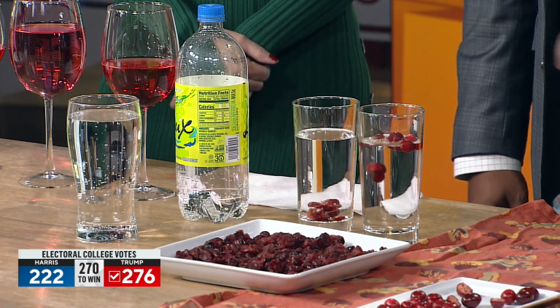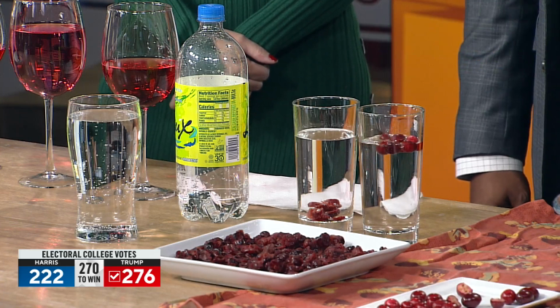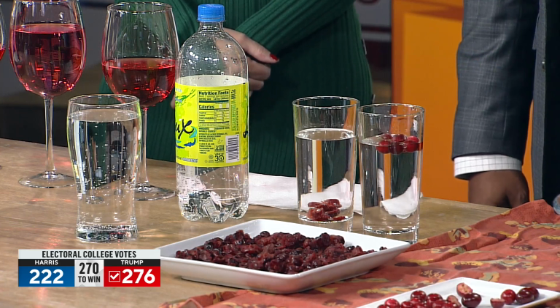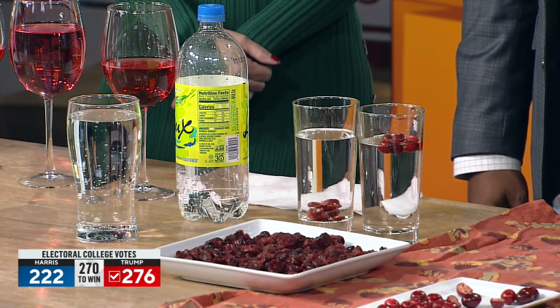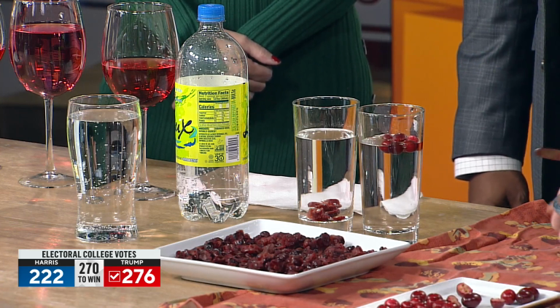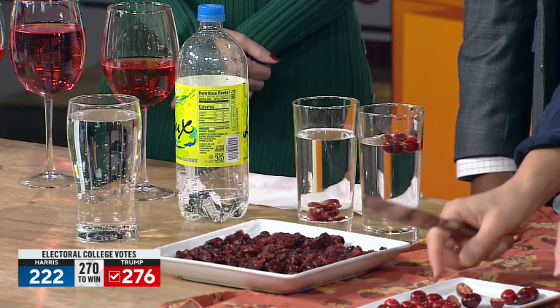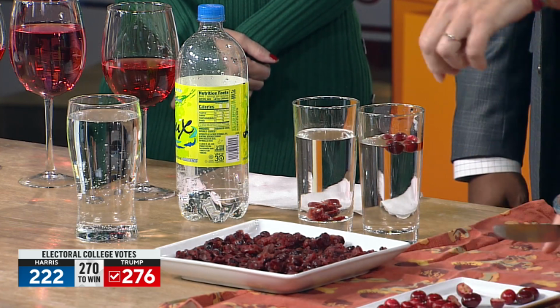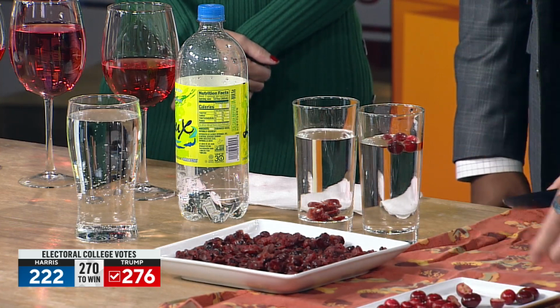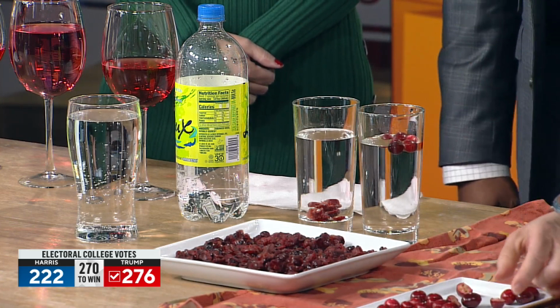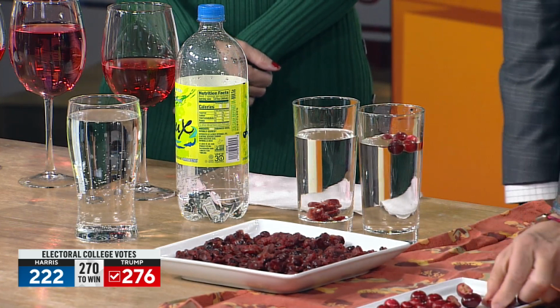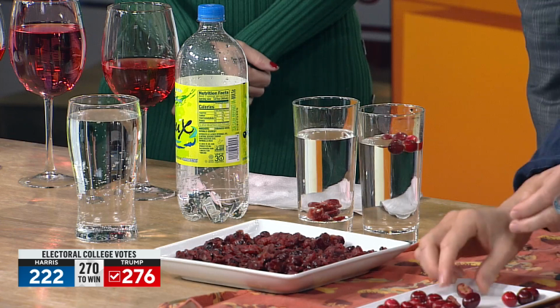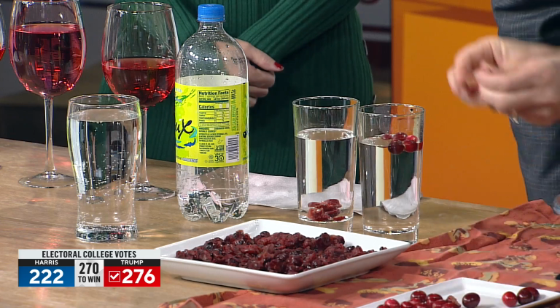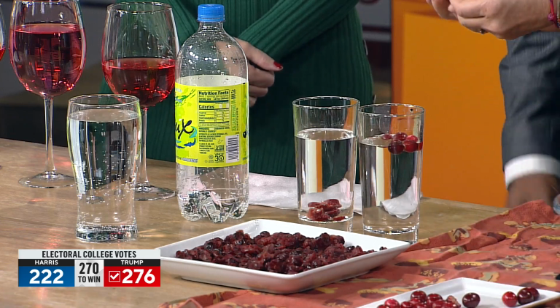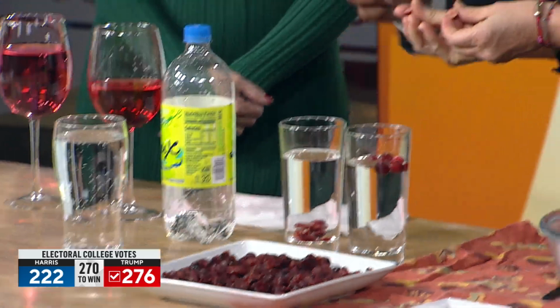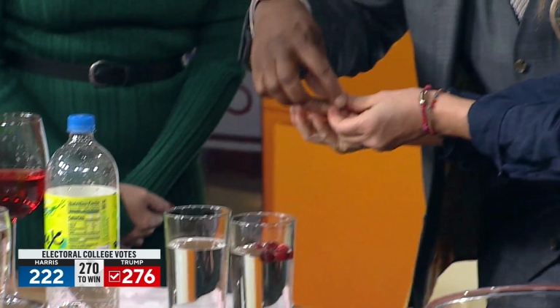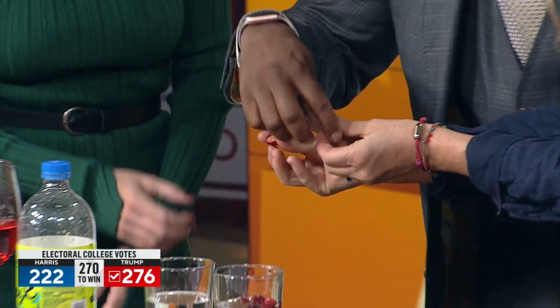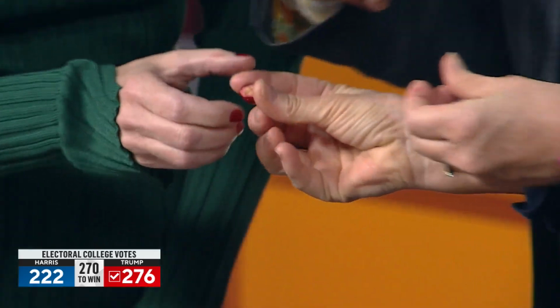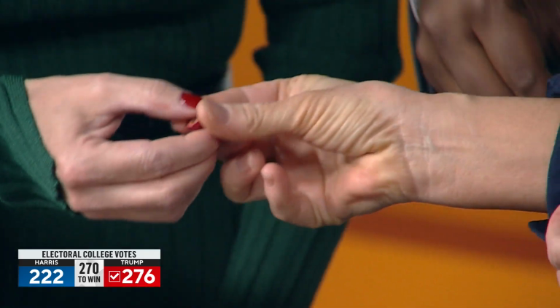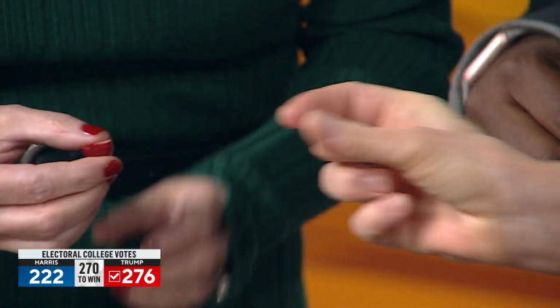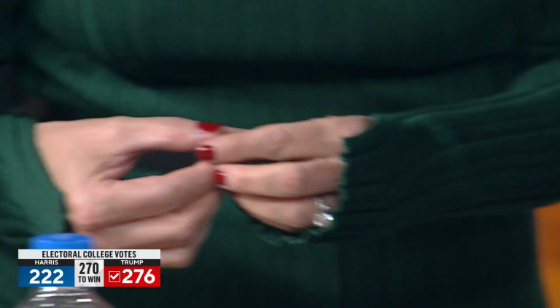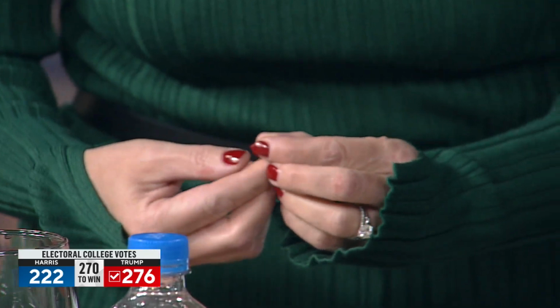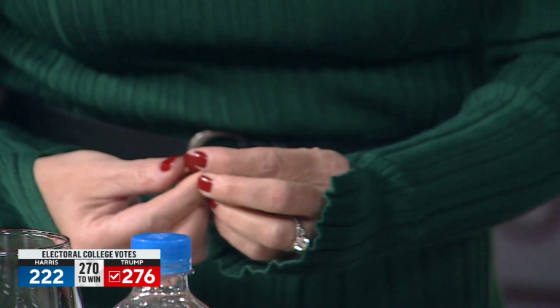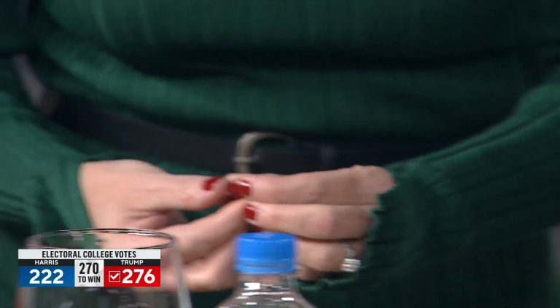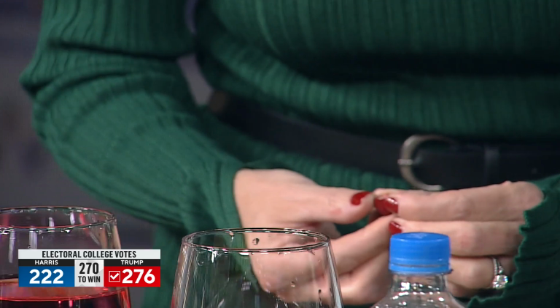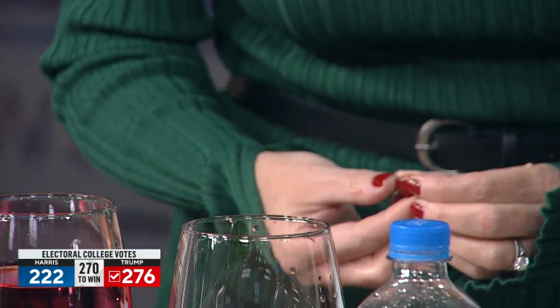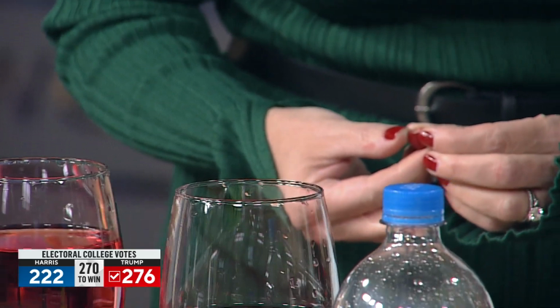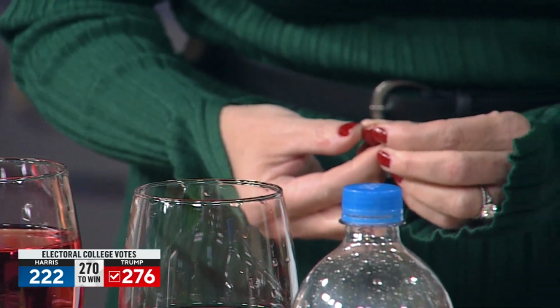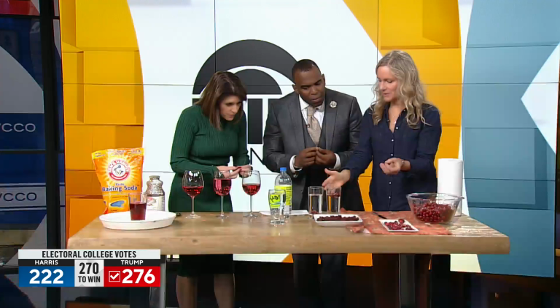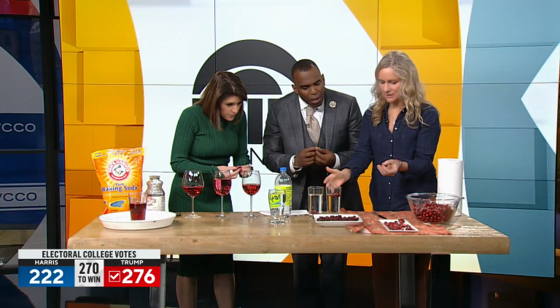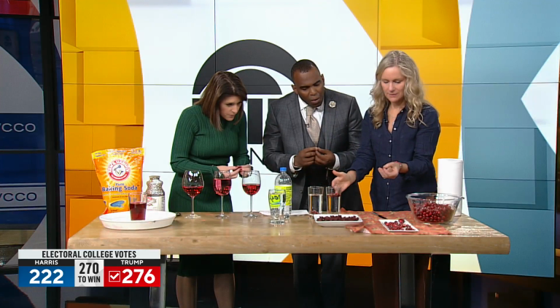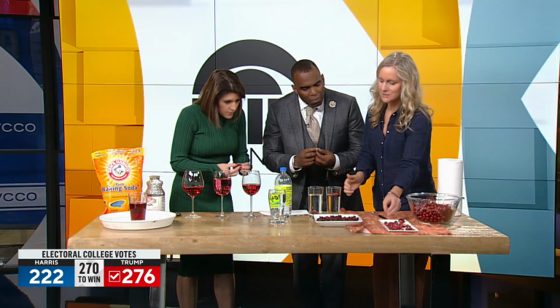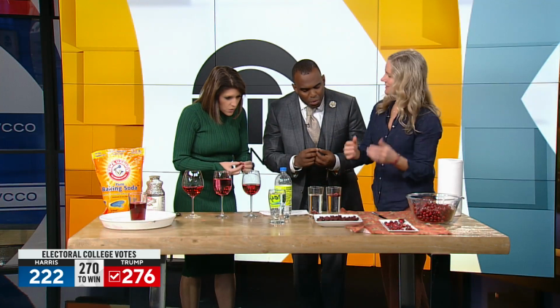Is that because they have water in them? No, it's because they have air in them. I've cut them in half — can you see? They have little air pockets in them. I never noticed that! And when they dry, they lose those air pockets, so that's why they sink.